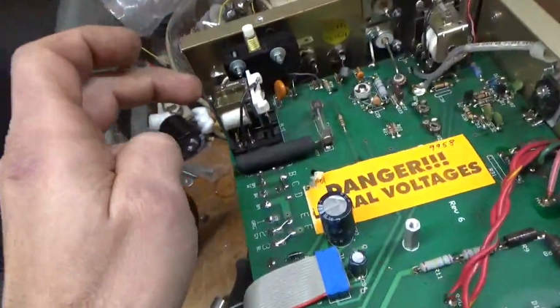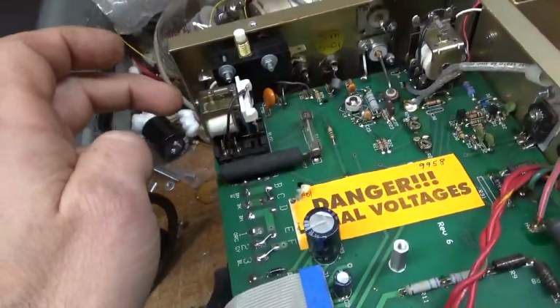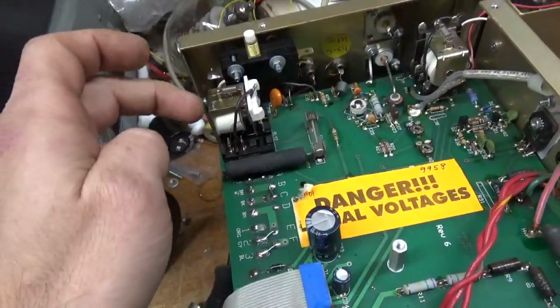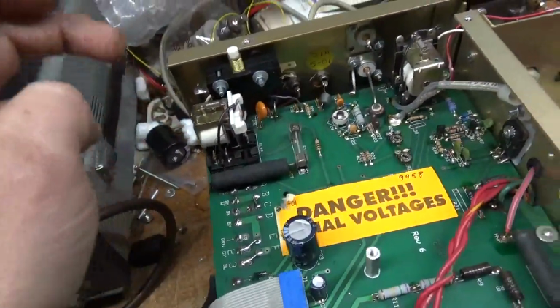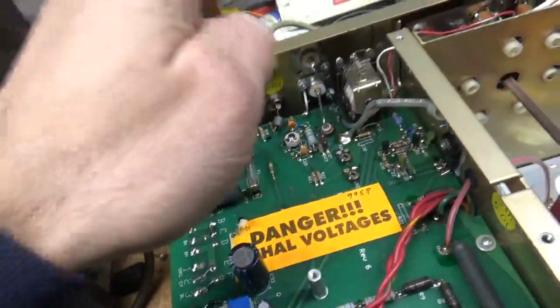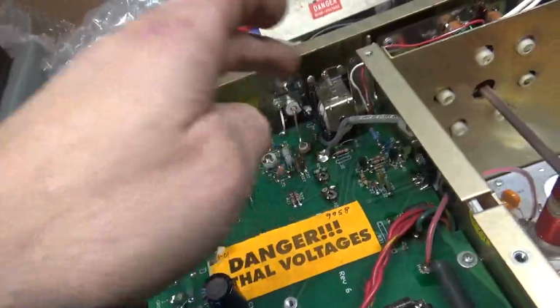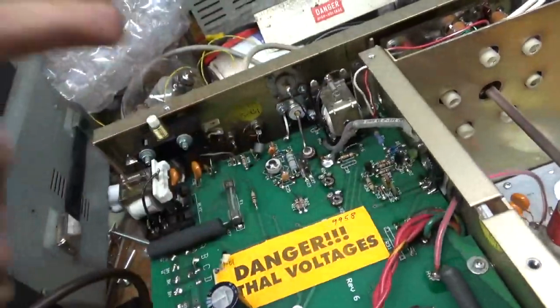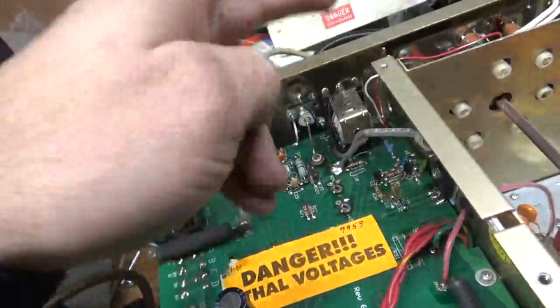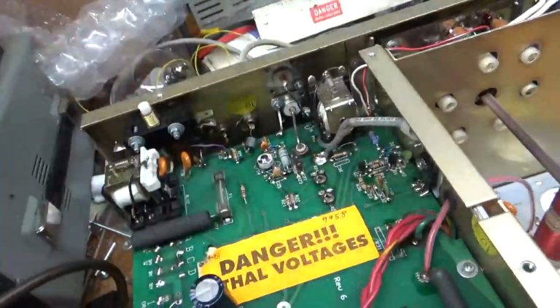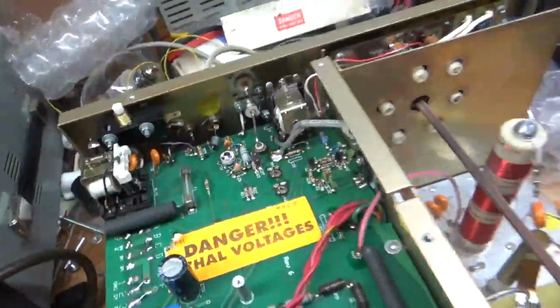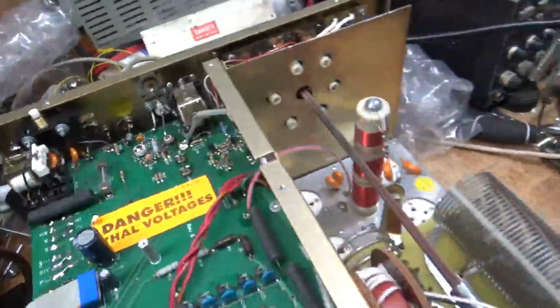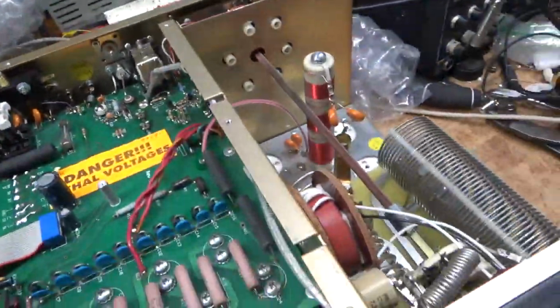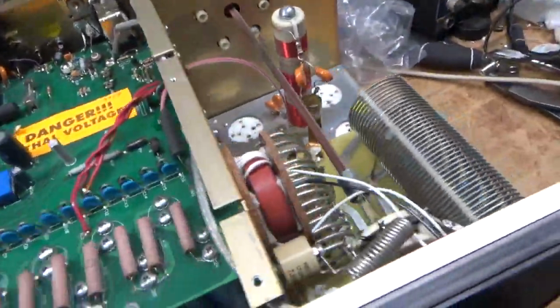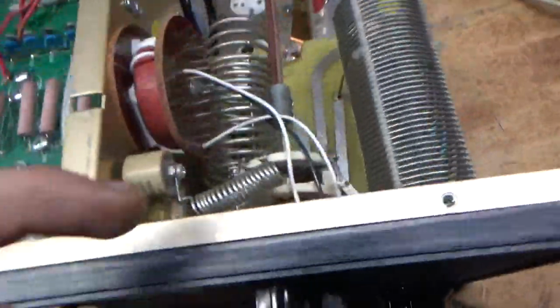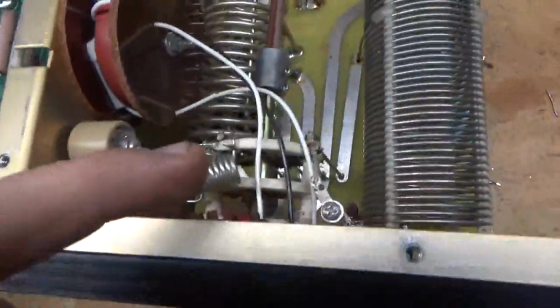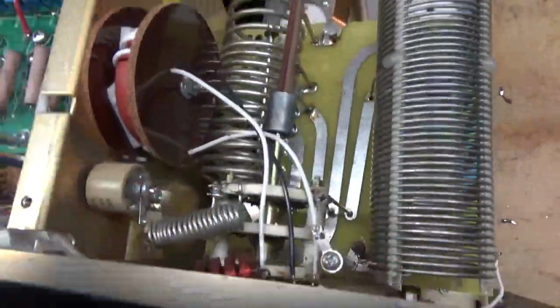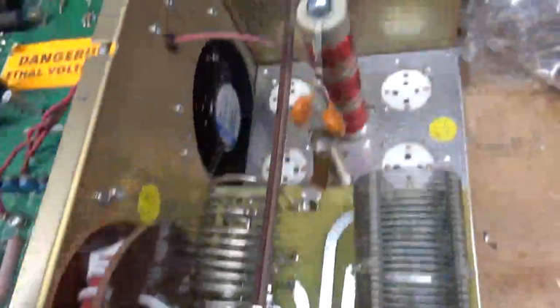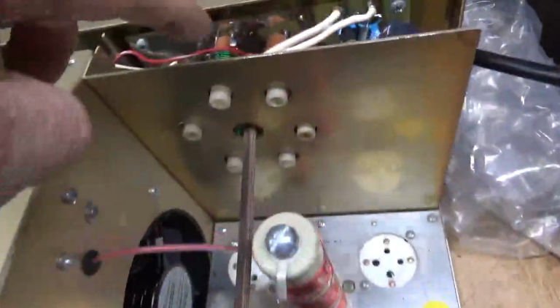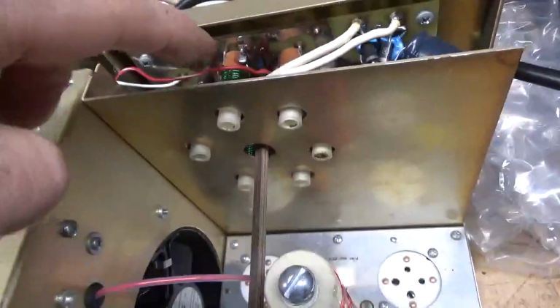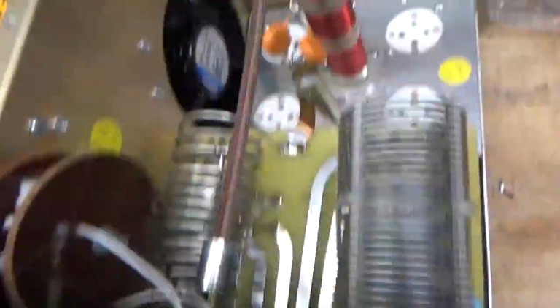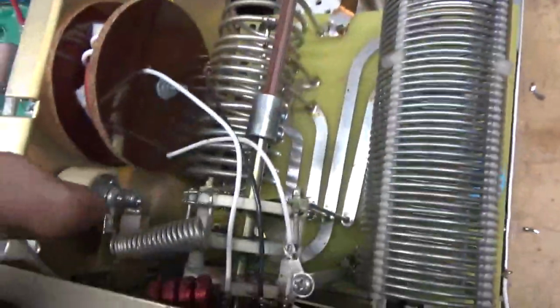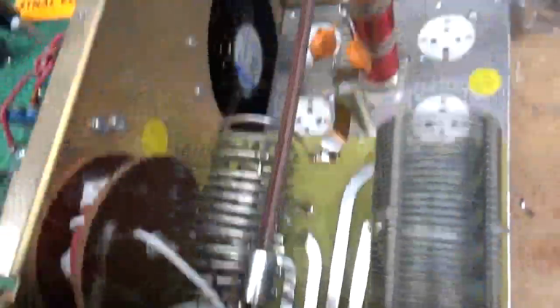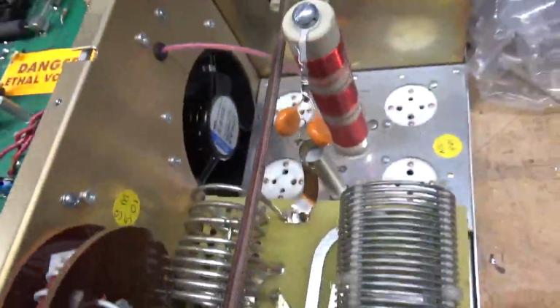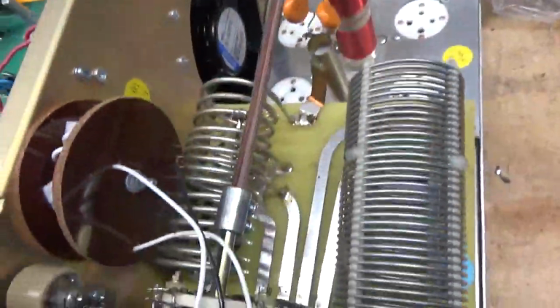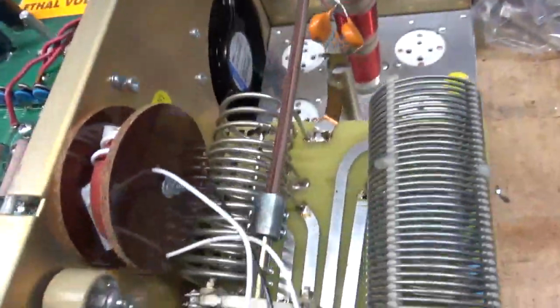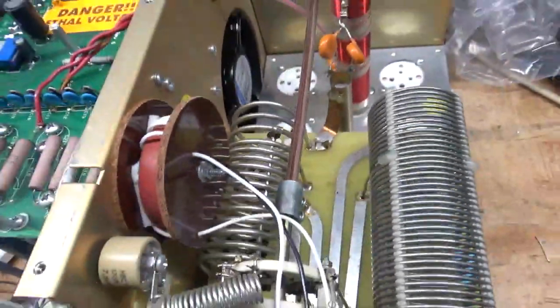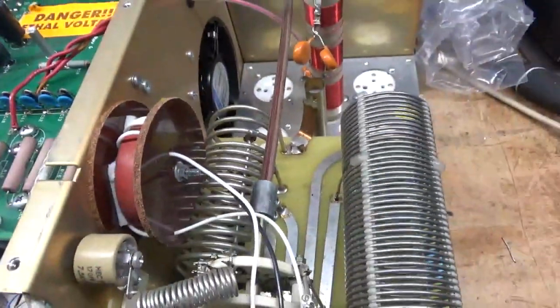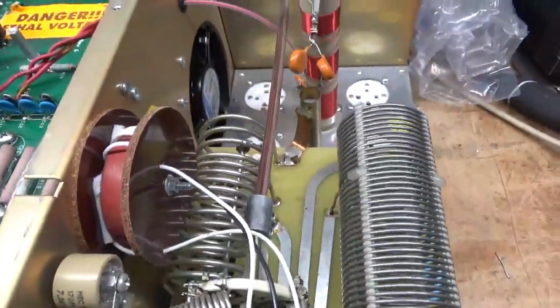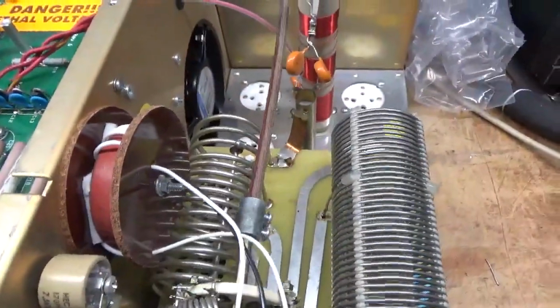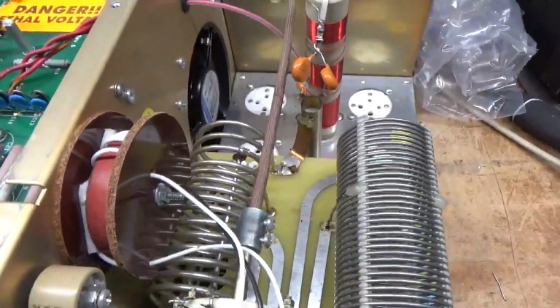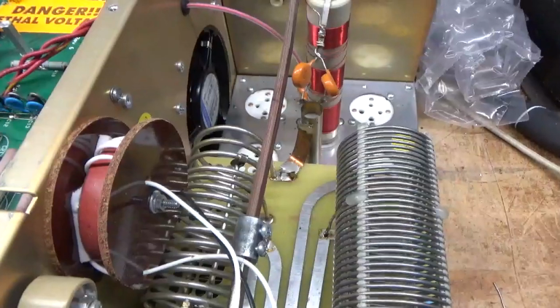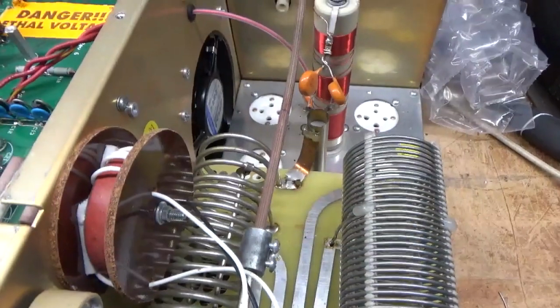I'll clean the soft start relay and the TR/bias relay. Clean the output rotary switch, clean the input rotary switch — the band switch. Also look at the phenolic shaft — I'm going to change that, see how it's bent.